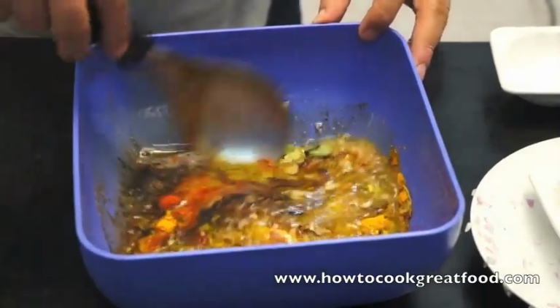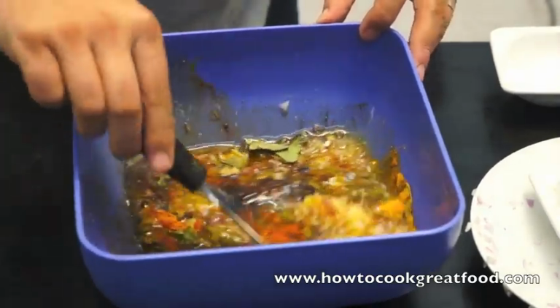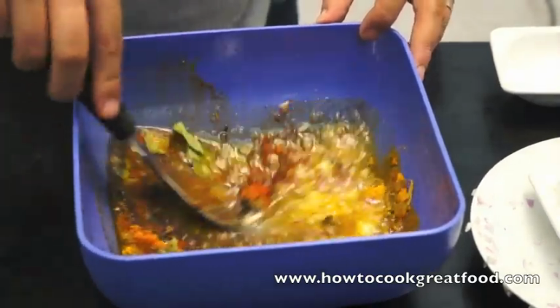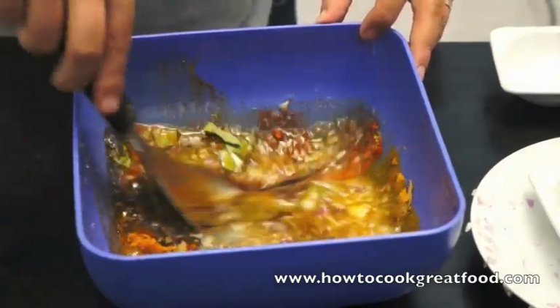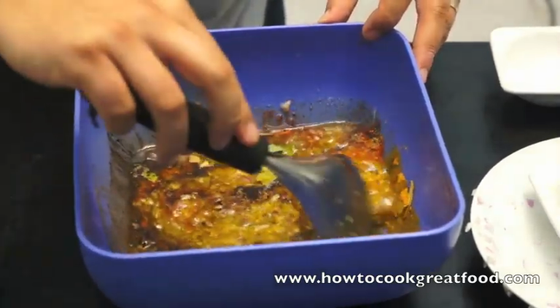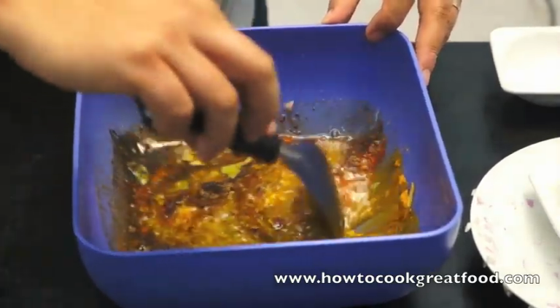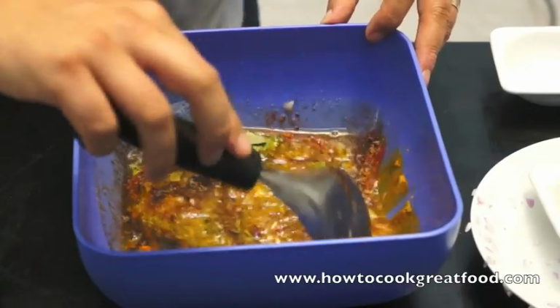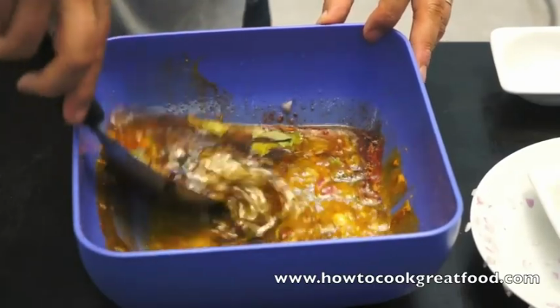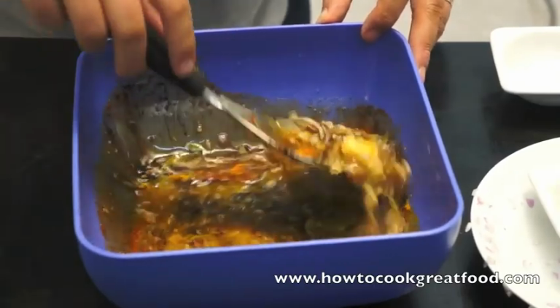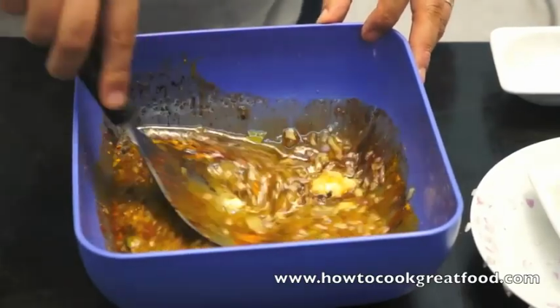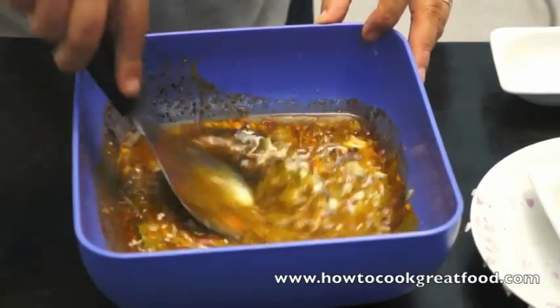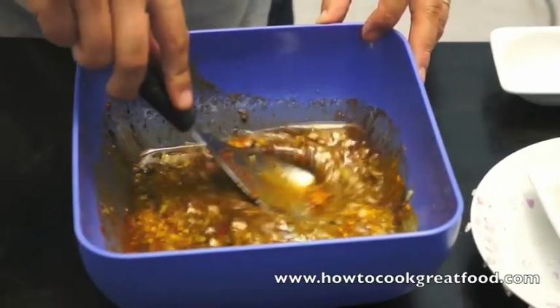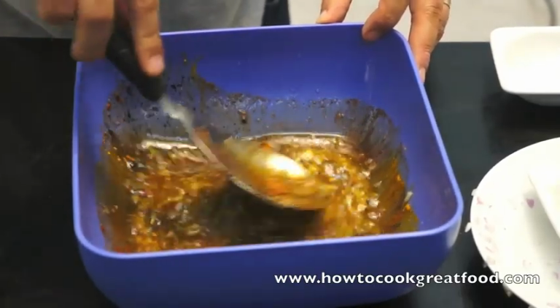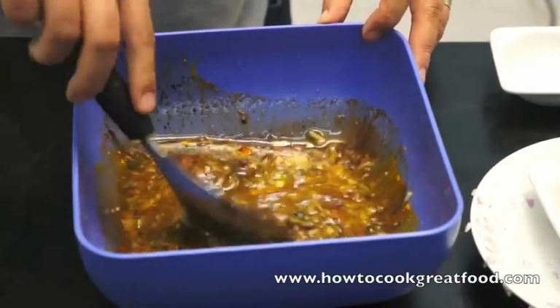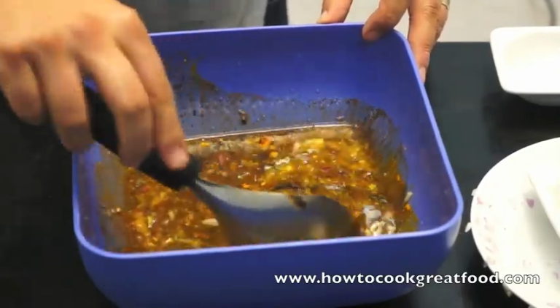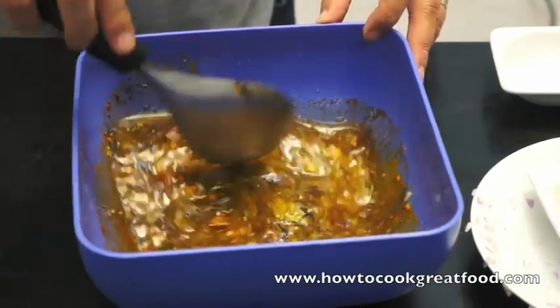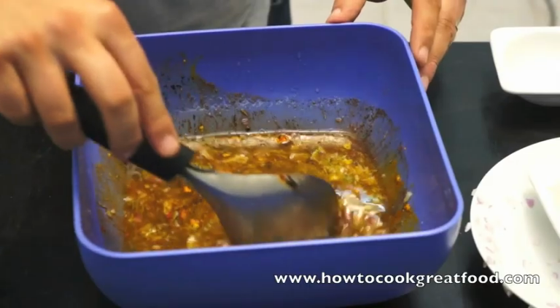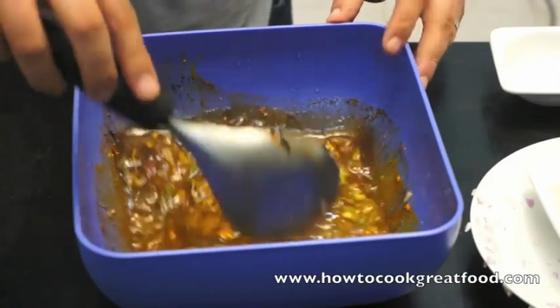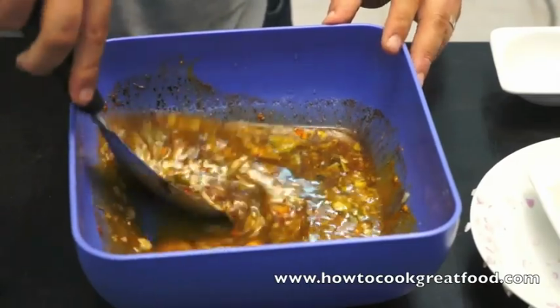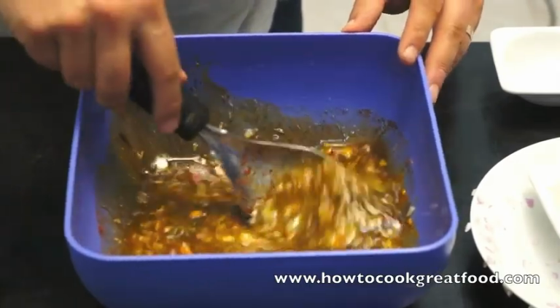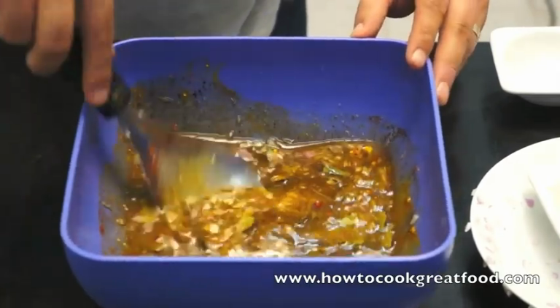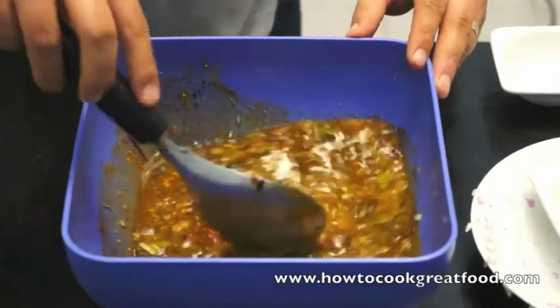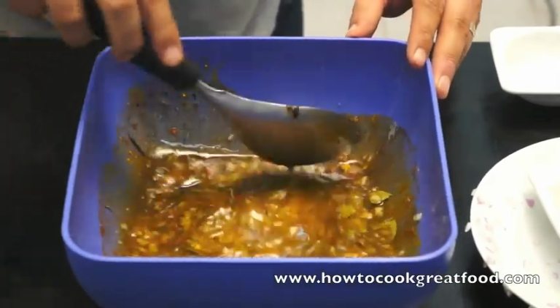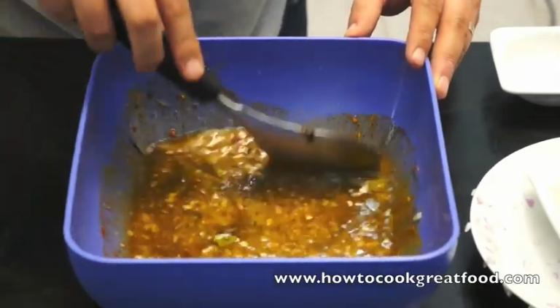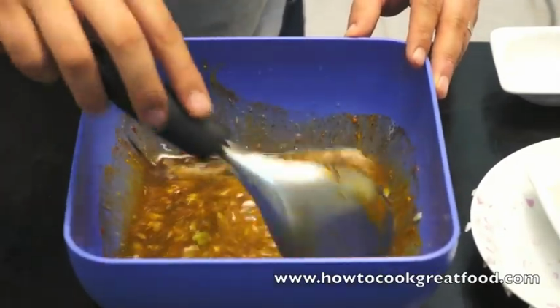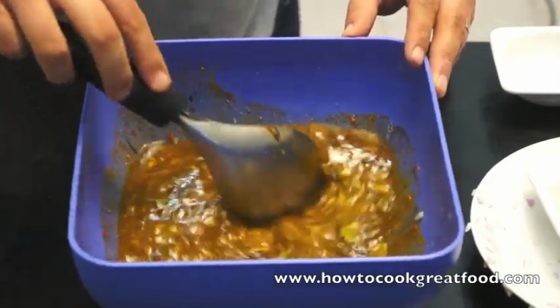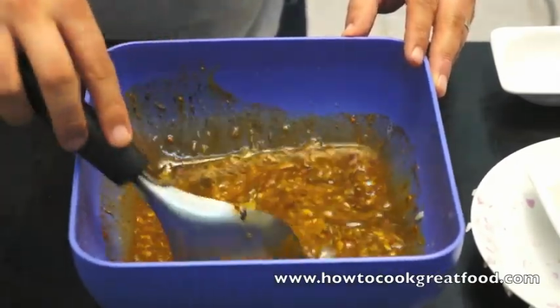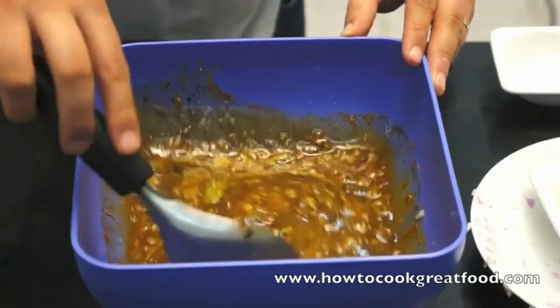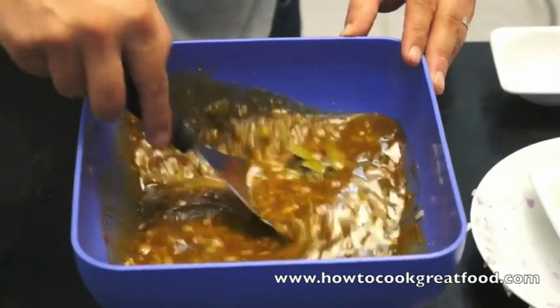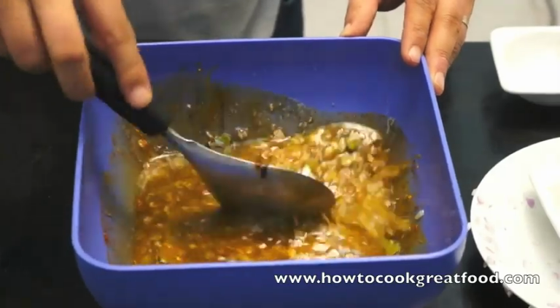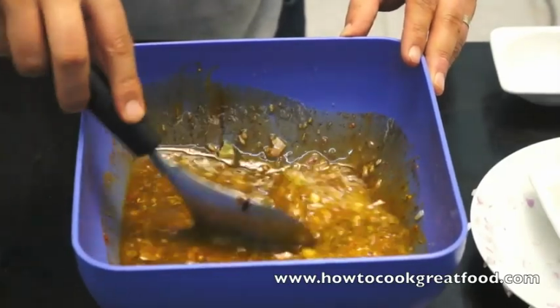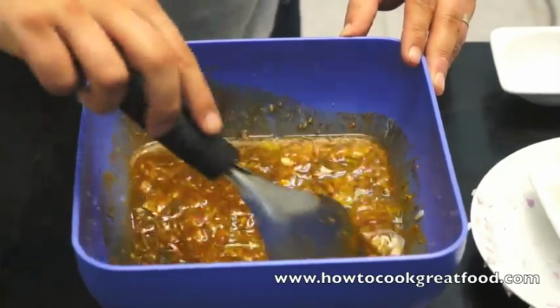Simply after this, we're going to add this inside and over the fish. Then we're going to wrap it in the aluminium foil or silver foil, and then we're going to bake this in the oven. So let's go over to the fish now.